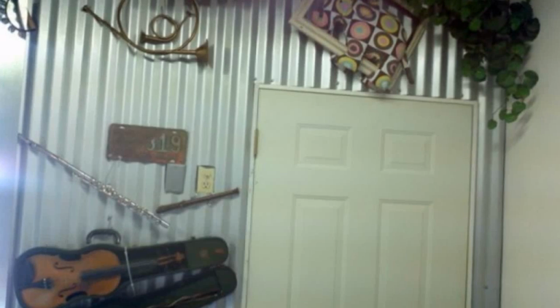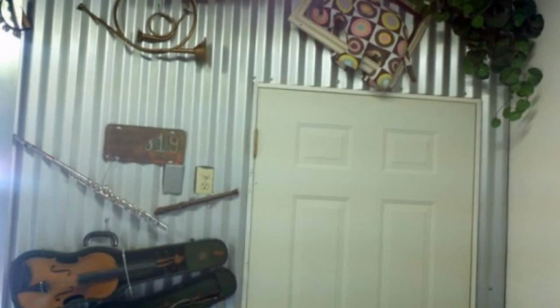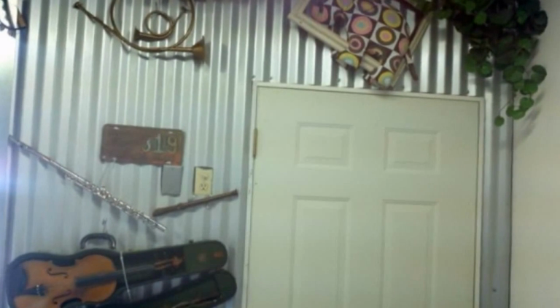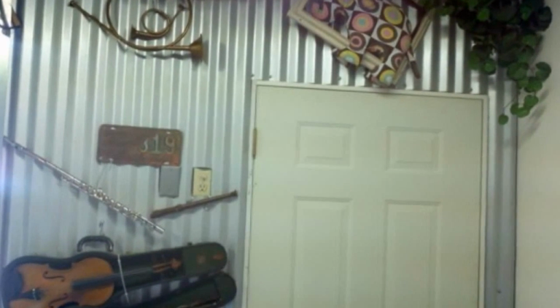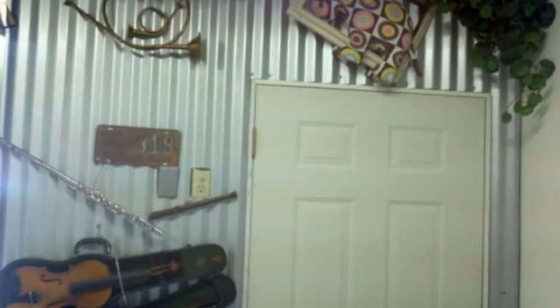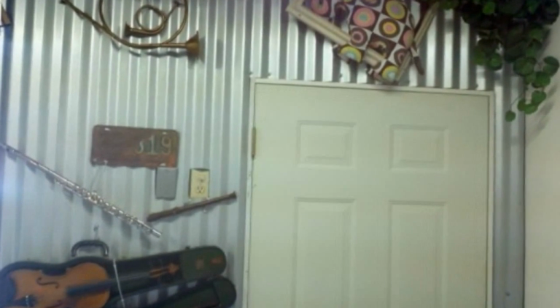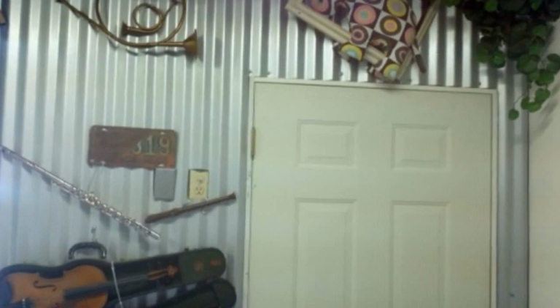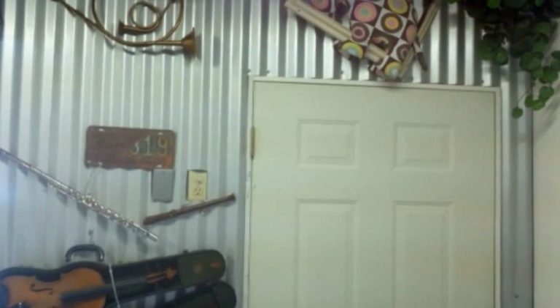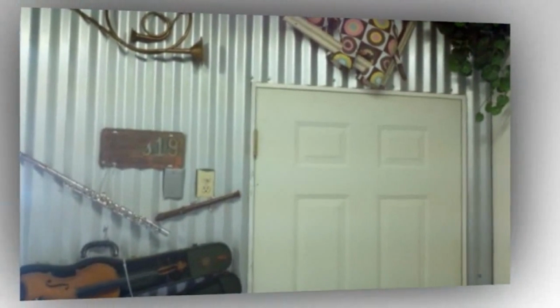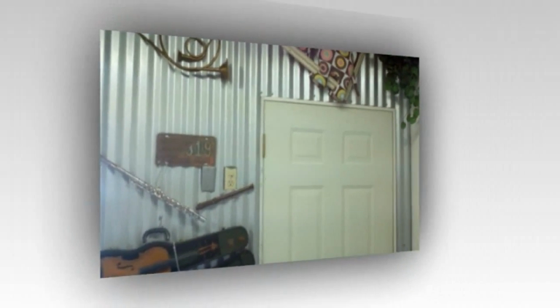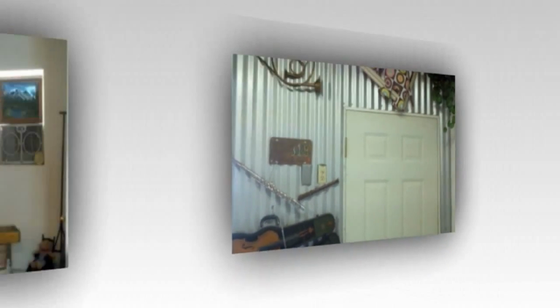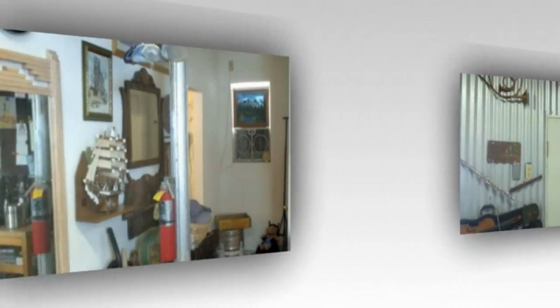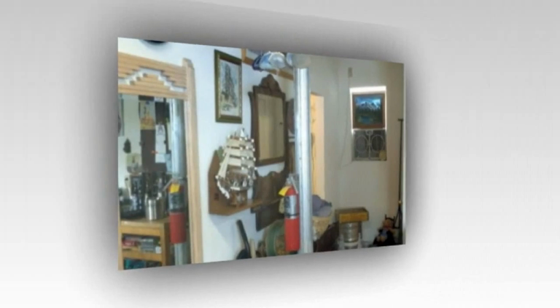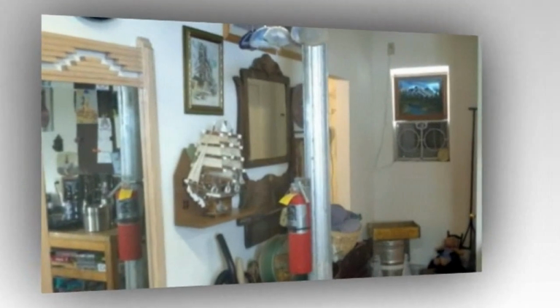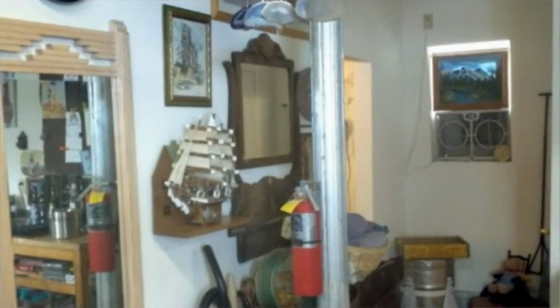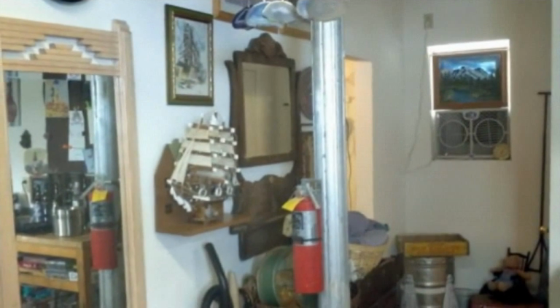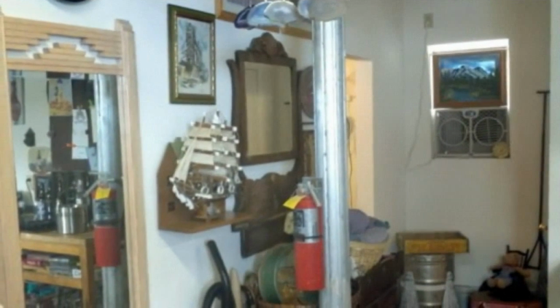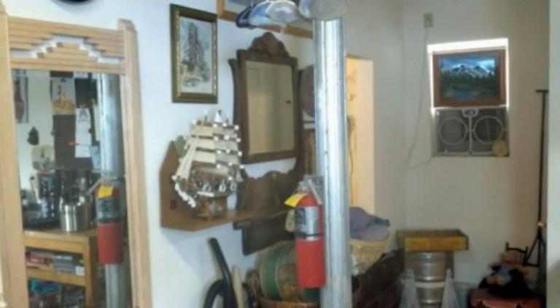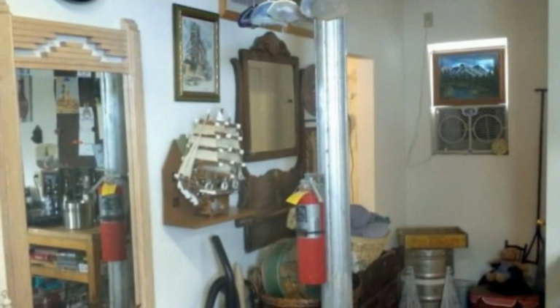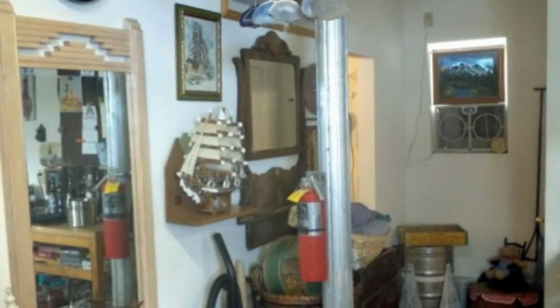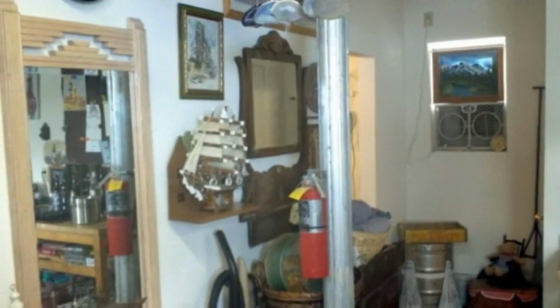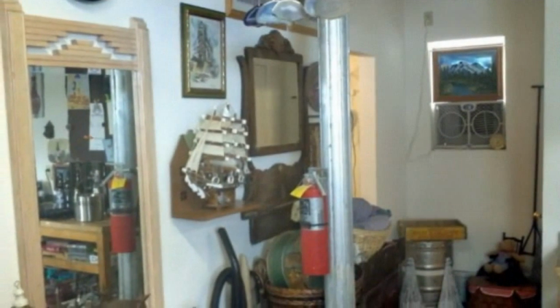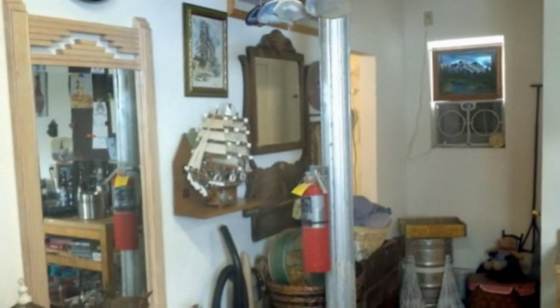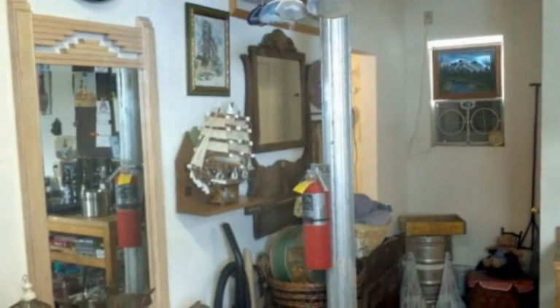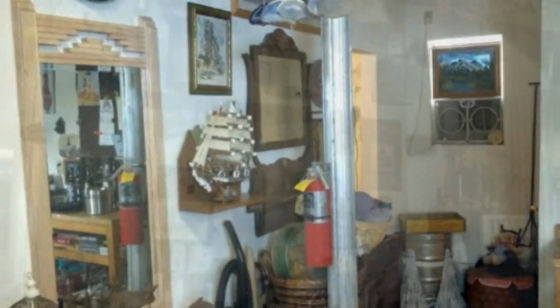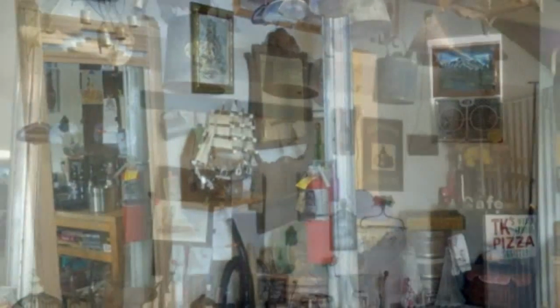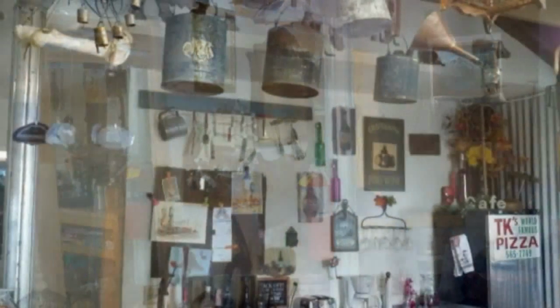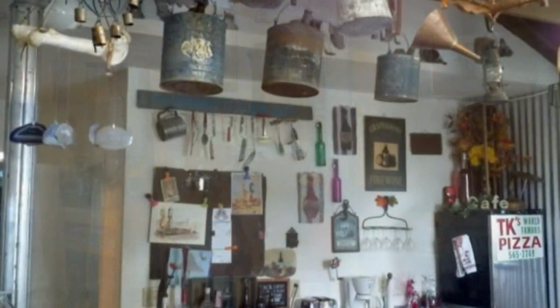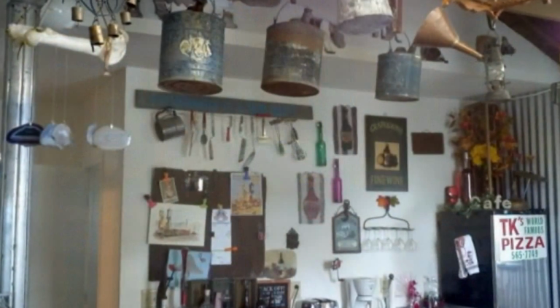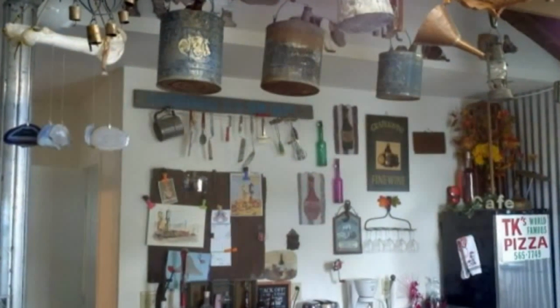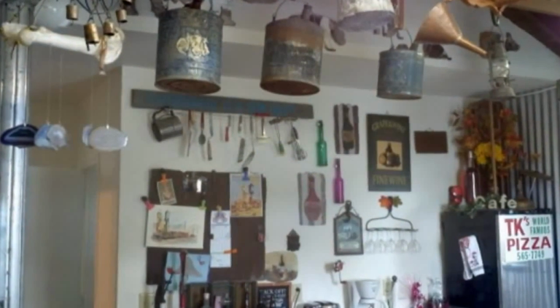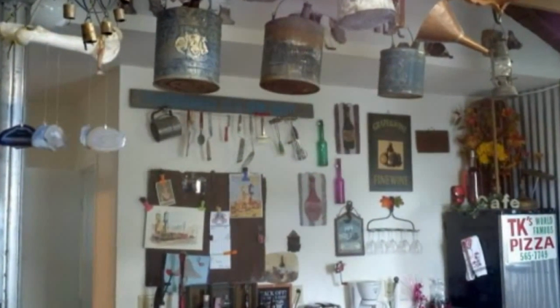We live in a 600-square-foot cottage in Elko, Nevada. We have plenty of space for everything except parties and overnight guests. Our solution was to convert our humble stand-alone garage into a party room casita.